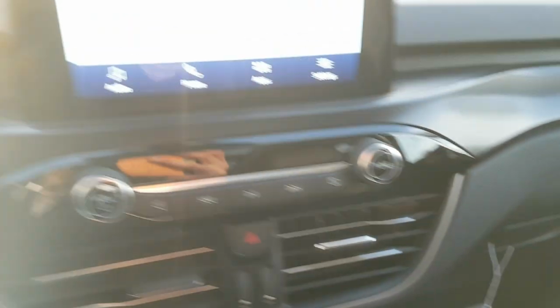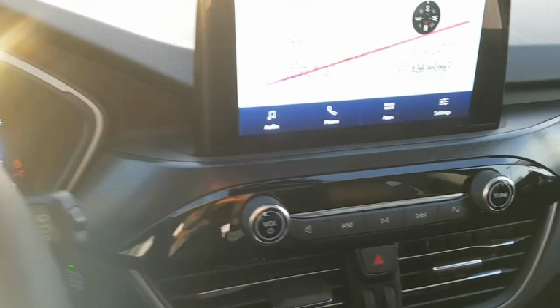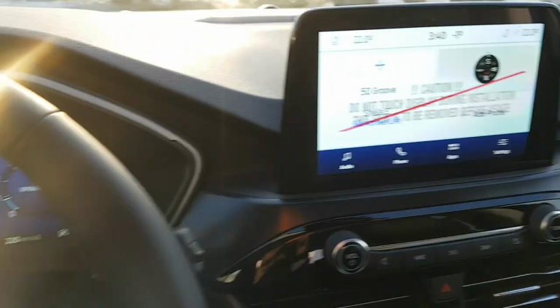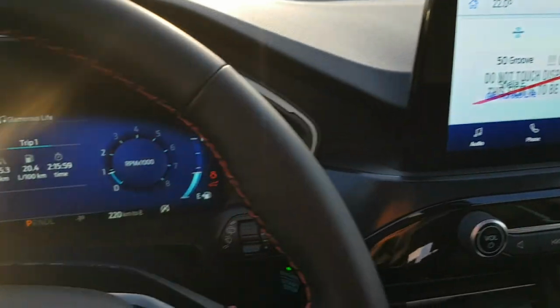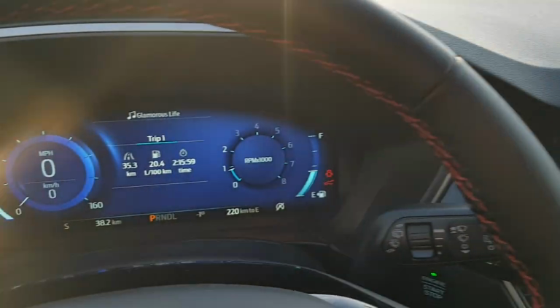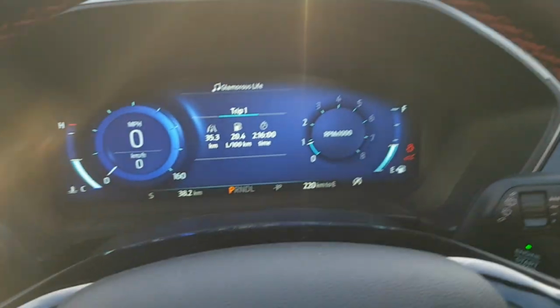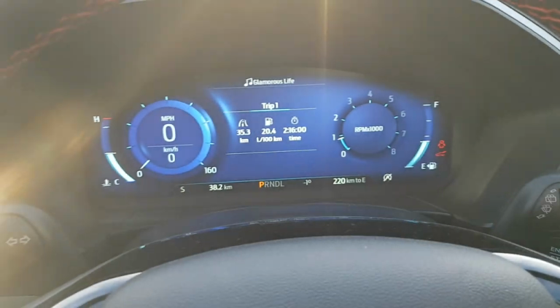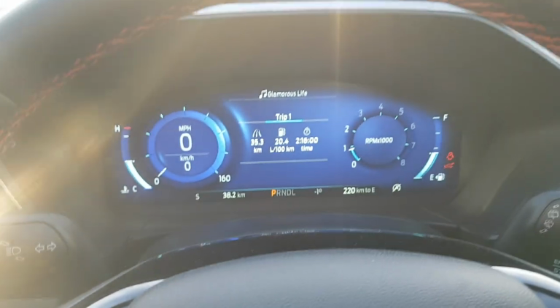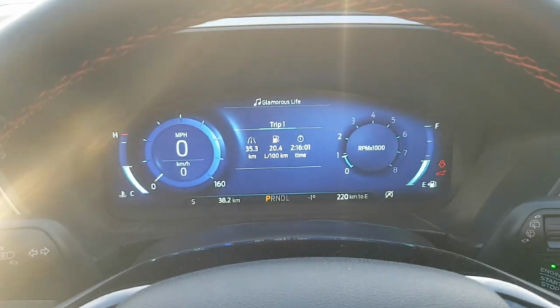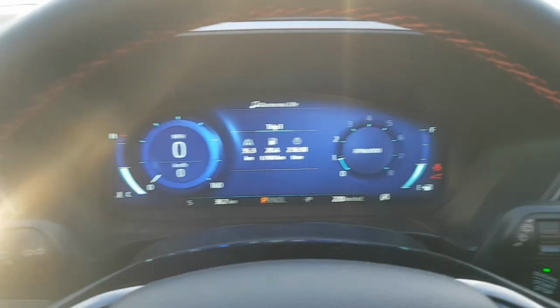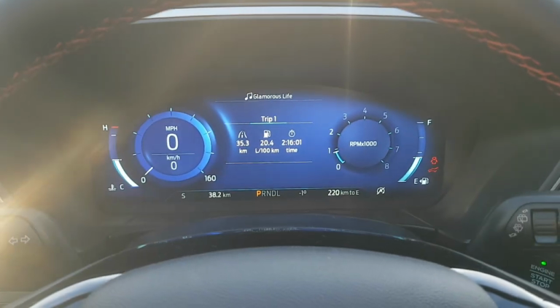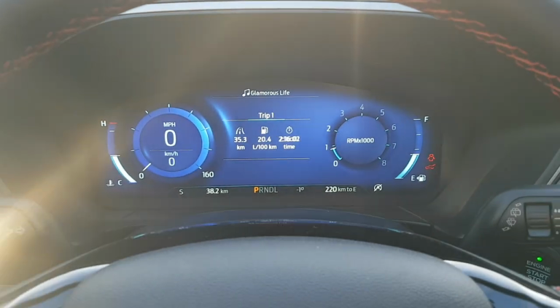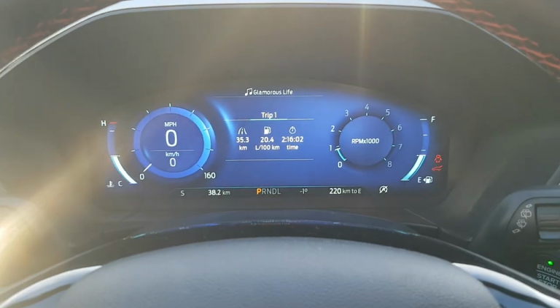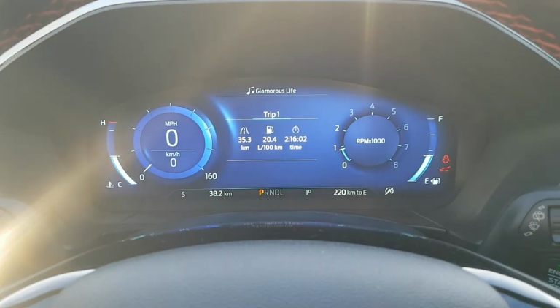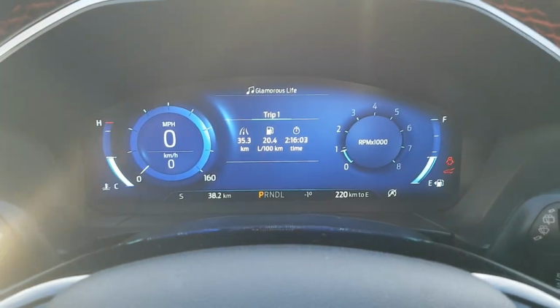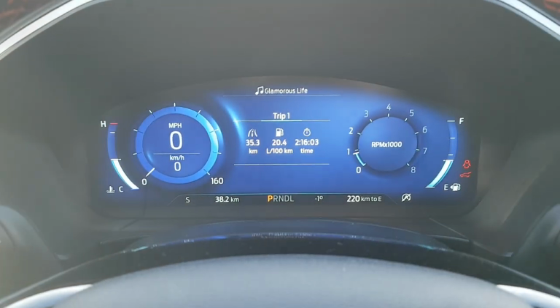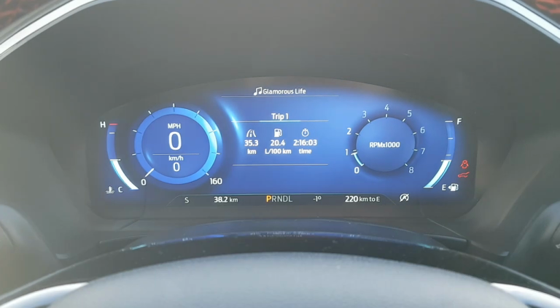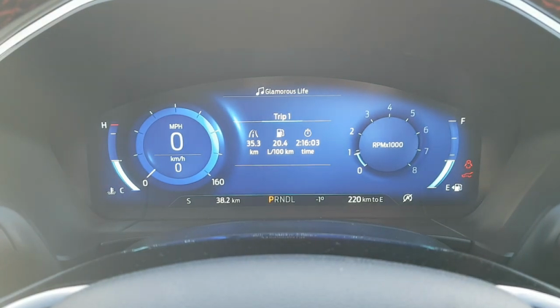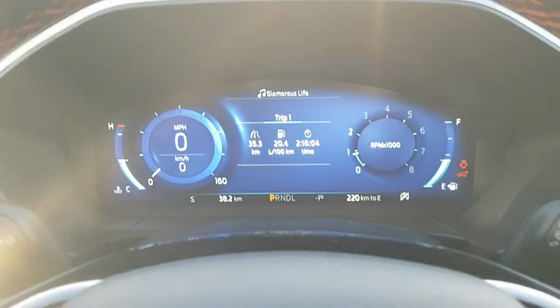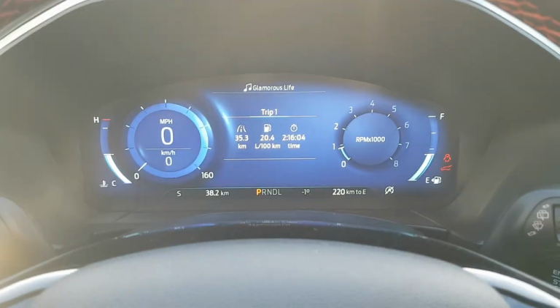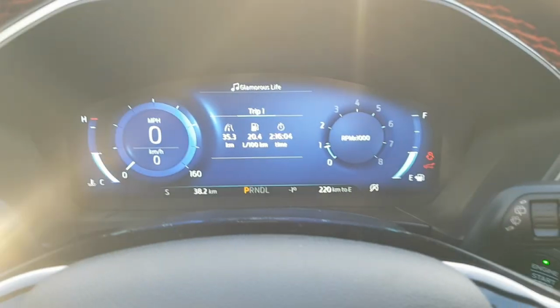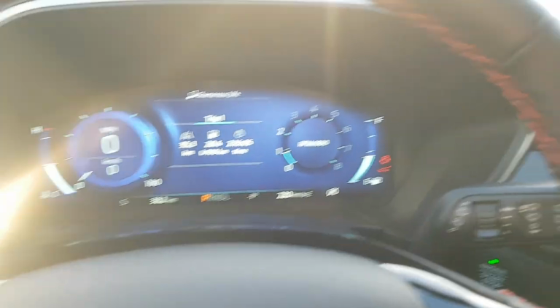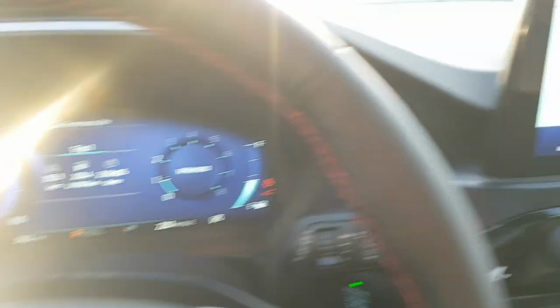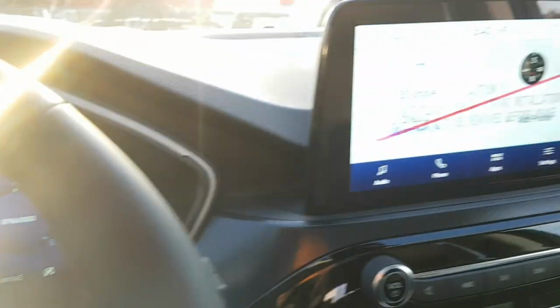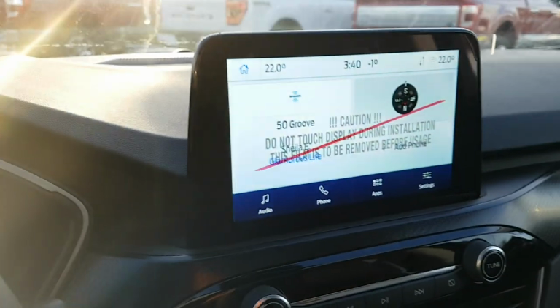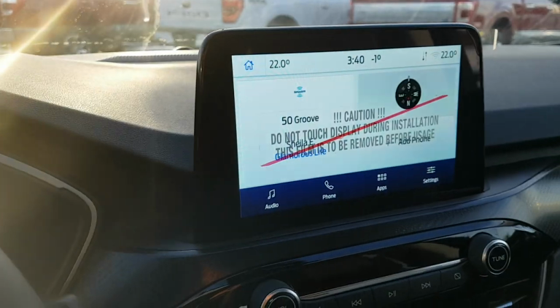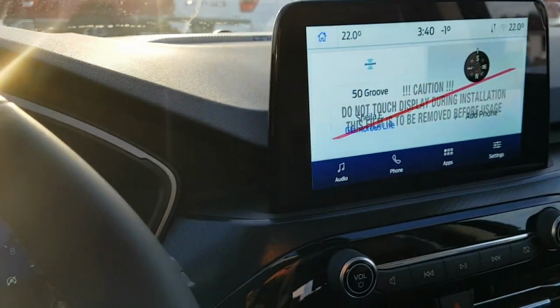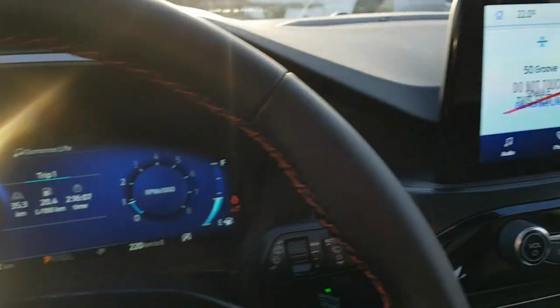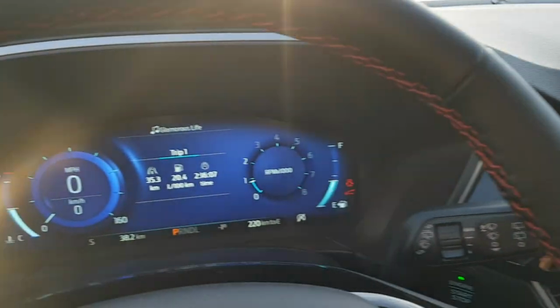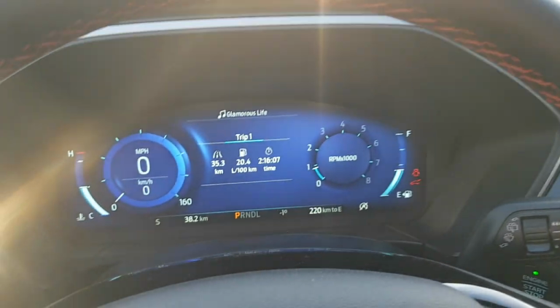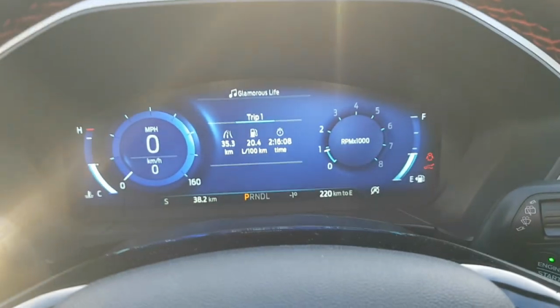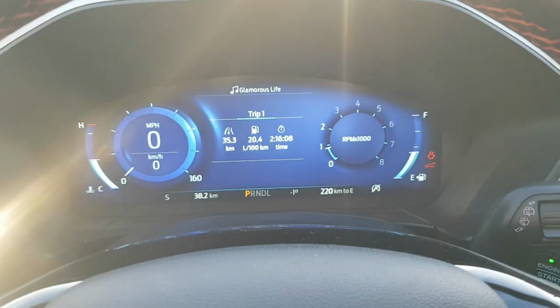This Escape is powered by a 2.0-liter four-cylinder EcoBoost engine paired with an eight-speed transmission, which makes for a really nice, comfortable ride.